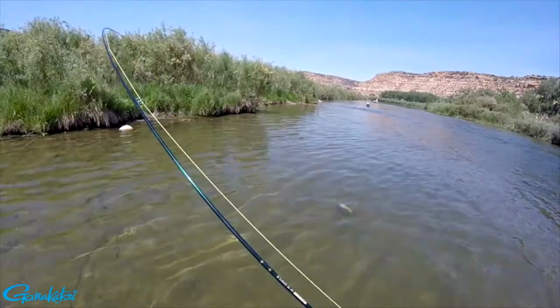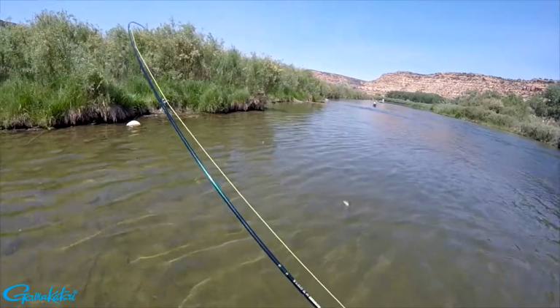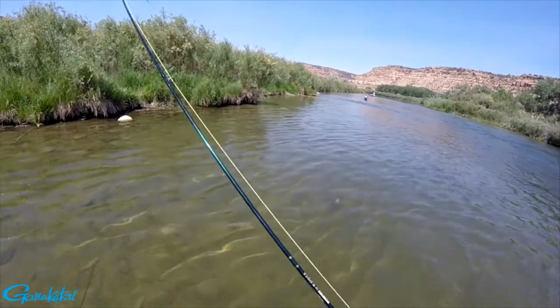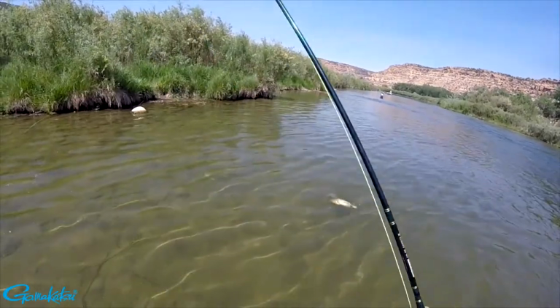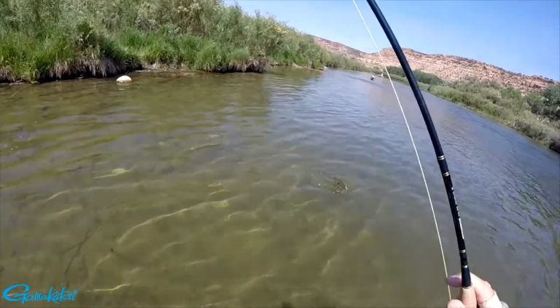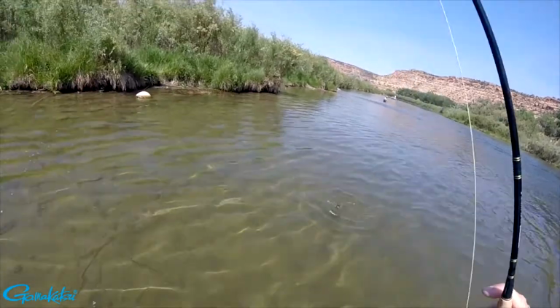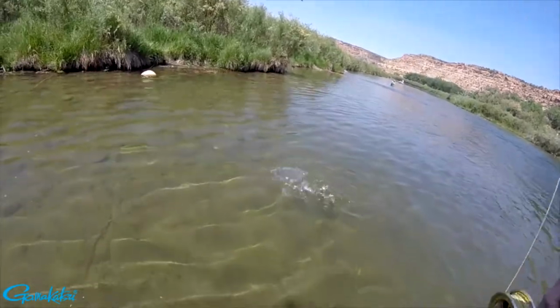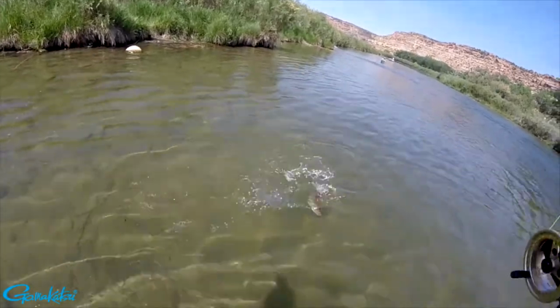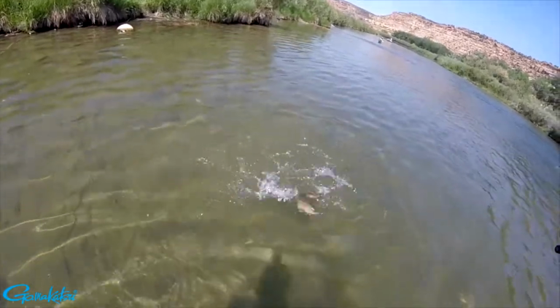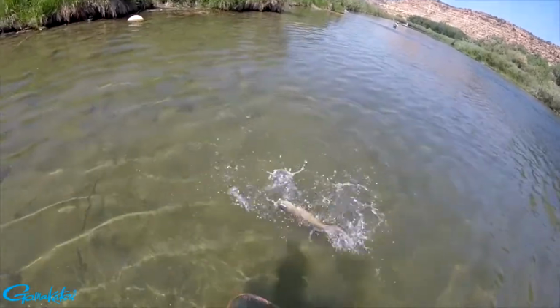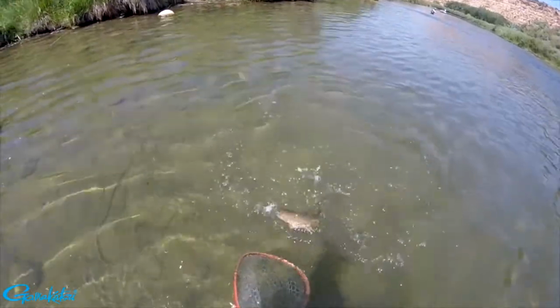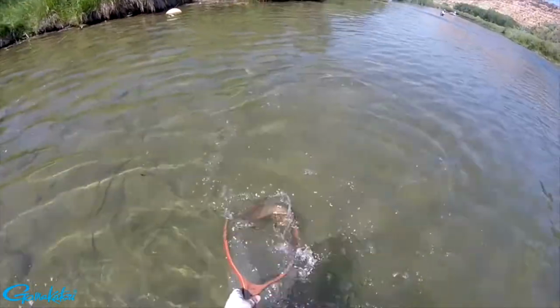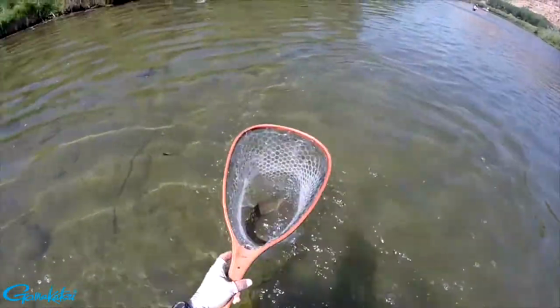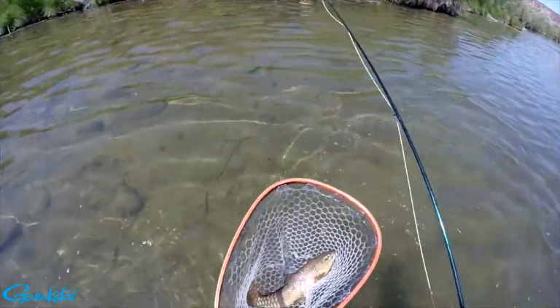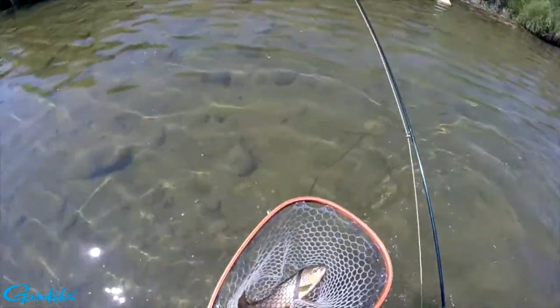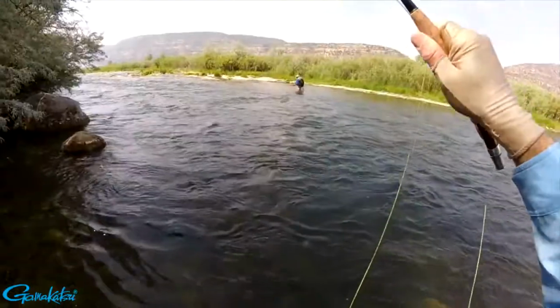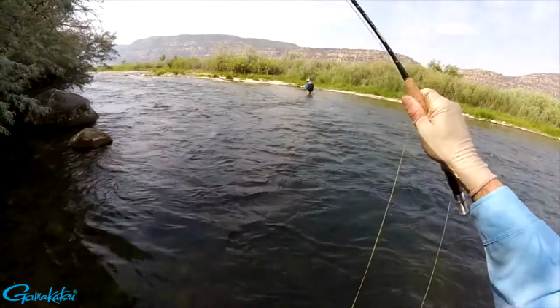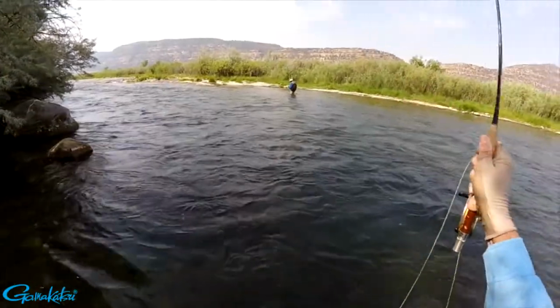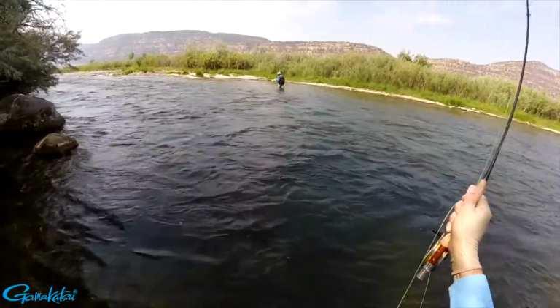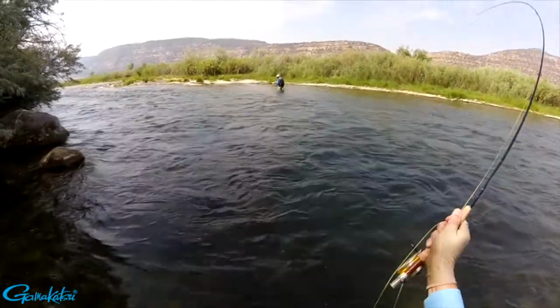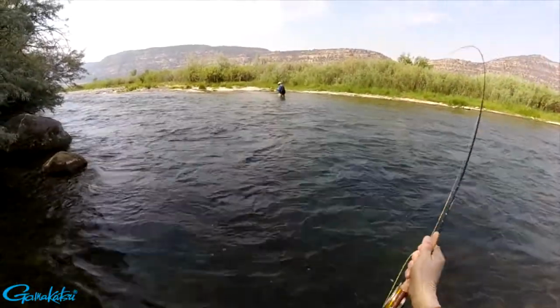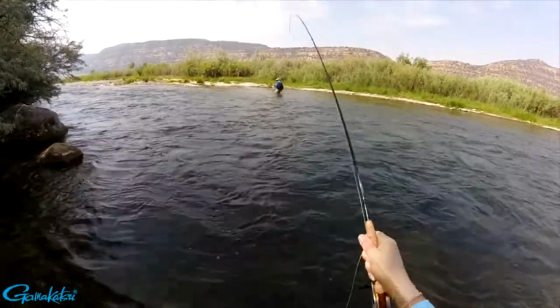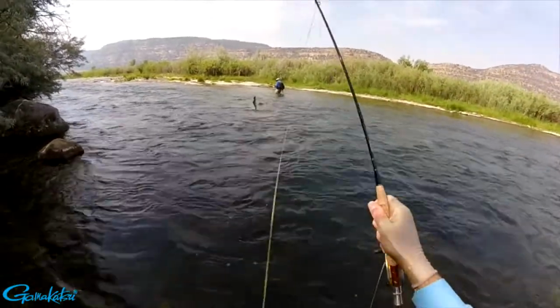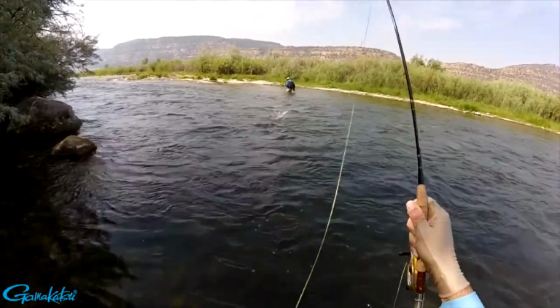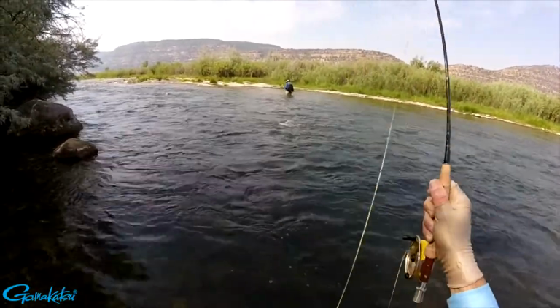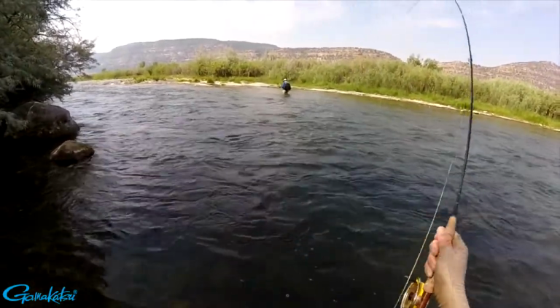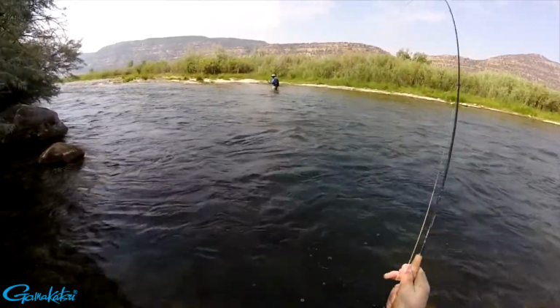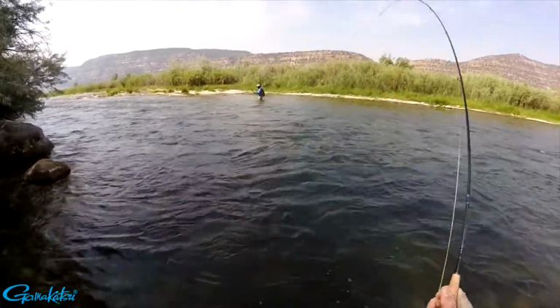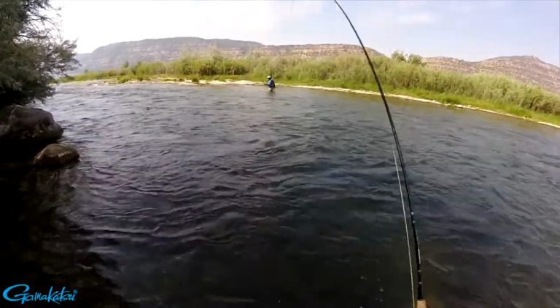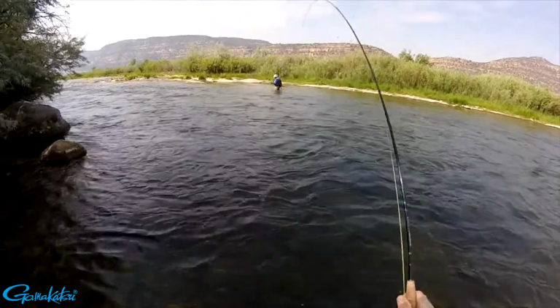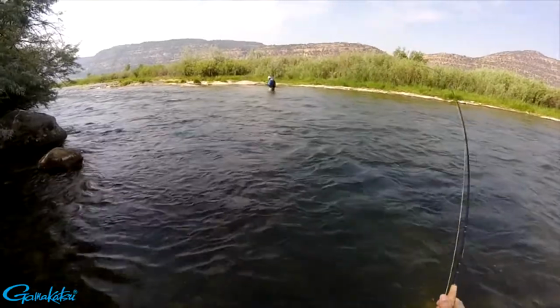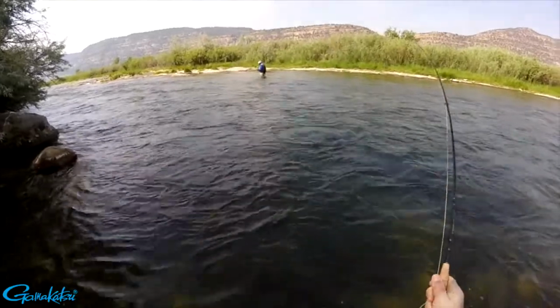This hook features a revolutionary design that holds fish better without requiring a barb. Fish can jump, run, and head shake, and the hook will maintain proper positioning, just like a standard barbed hook.